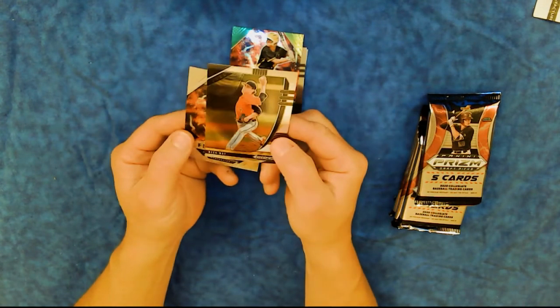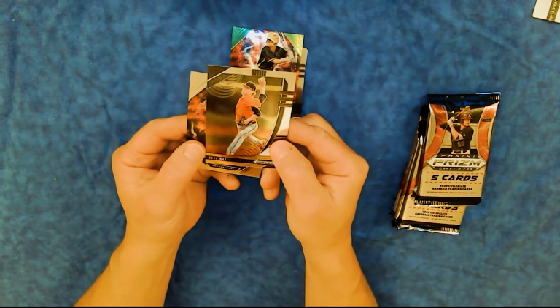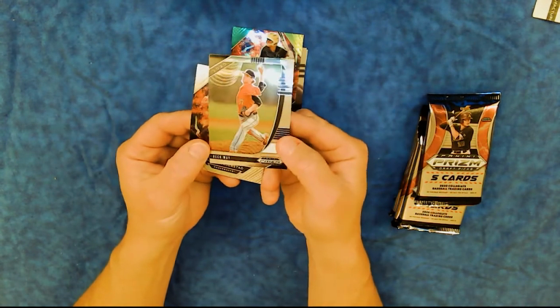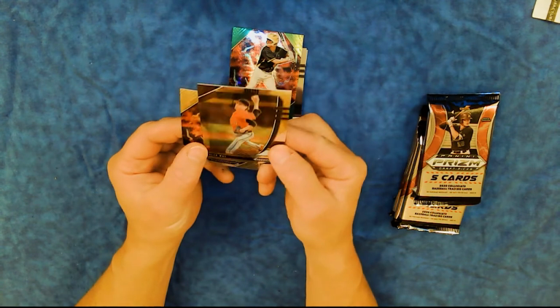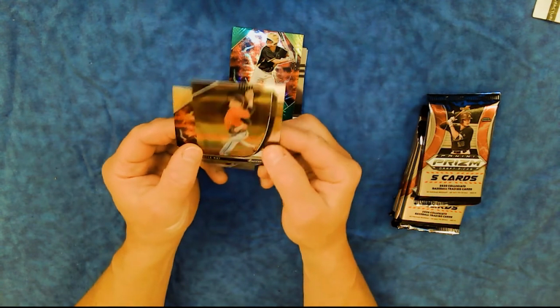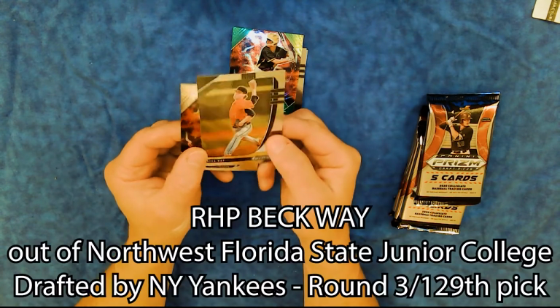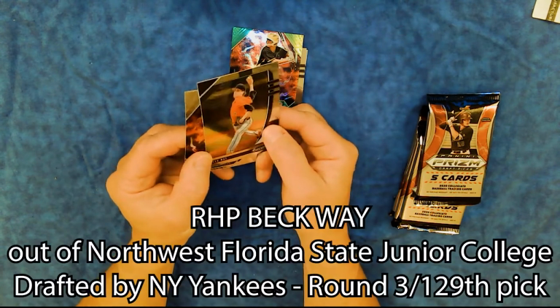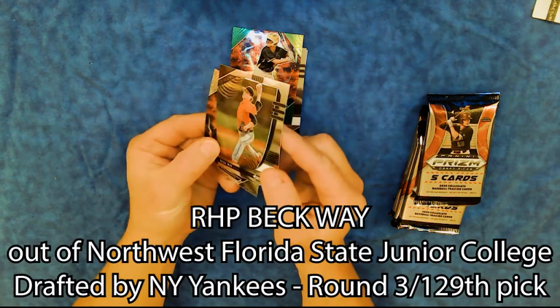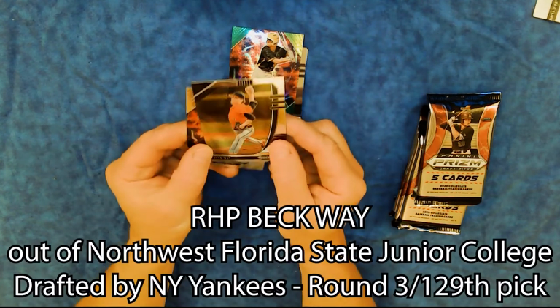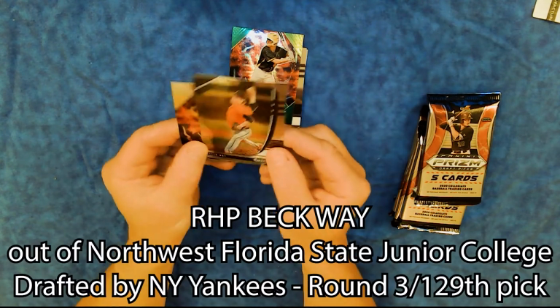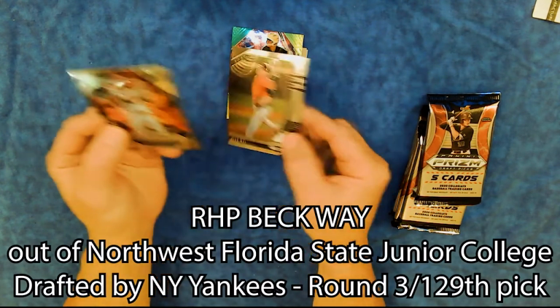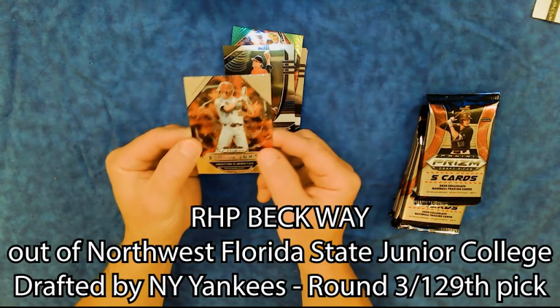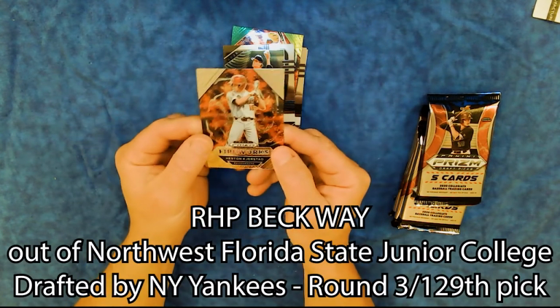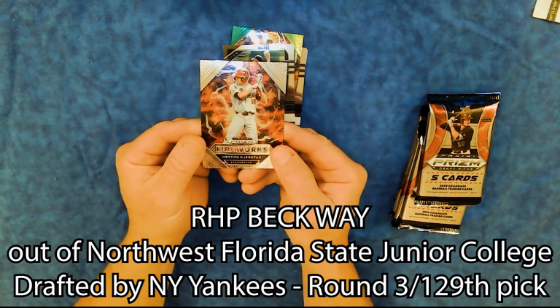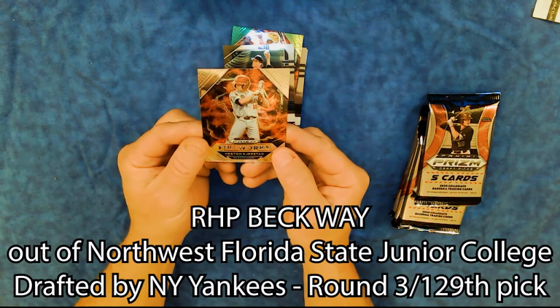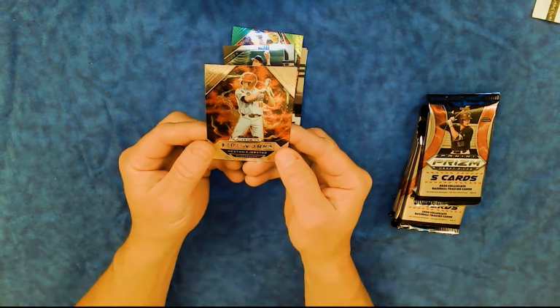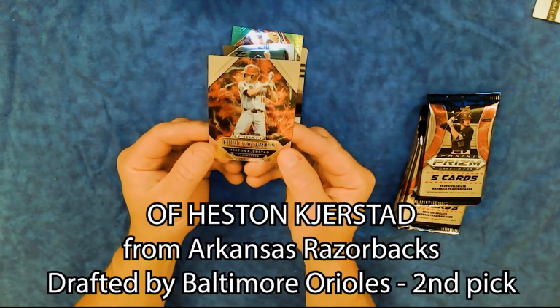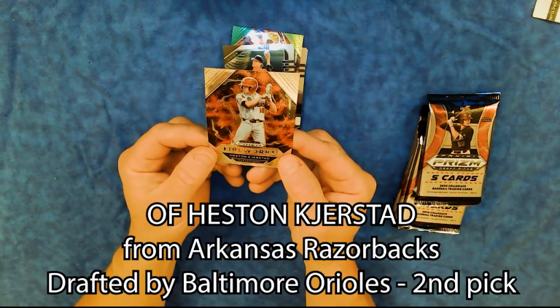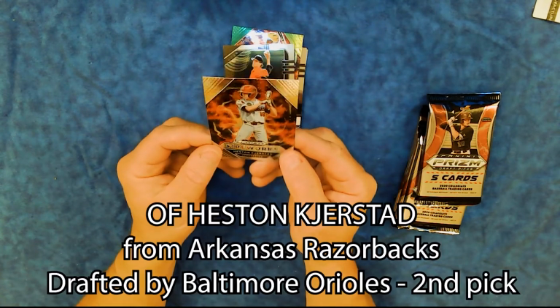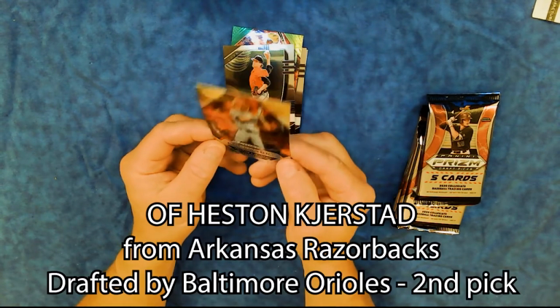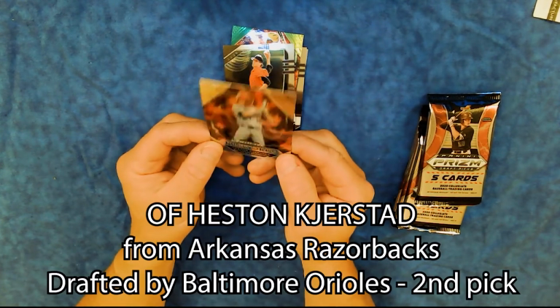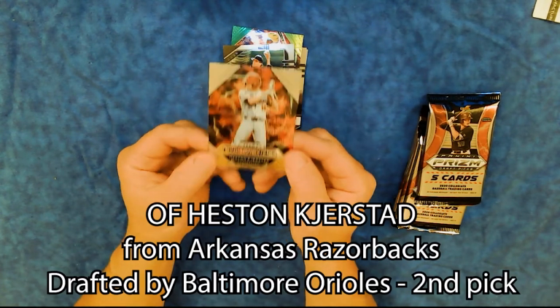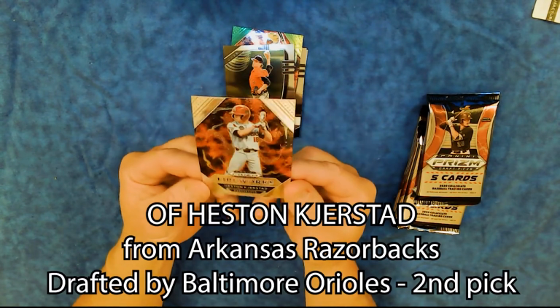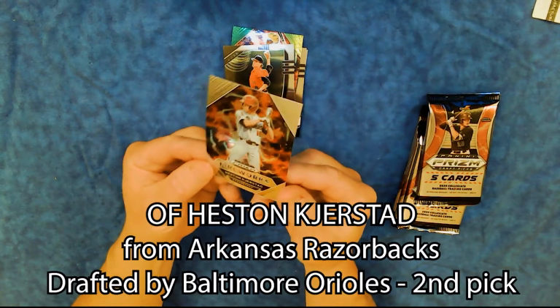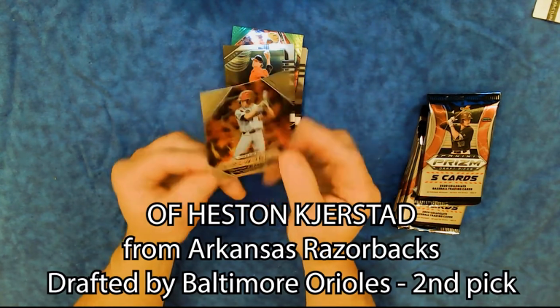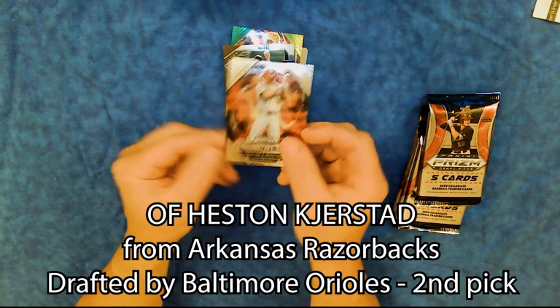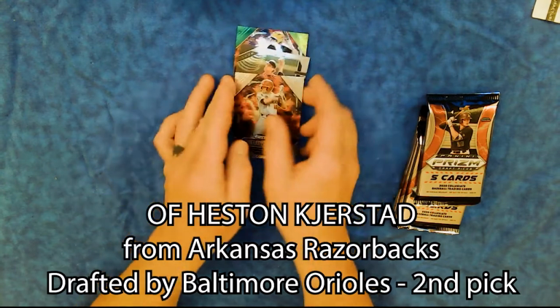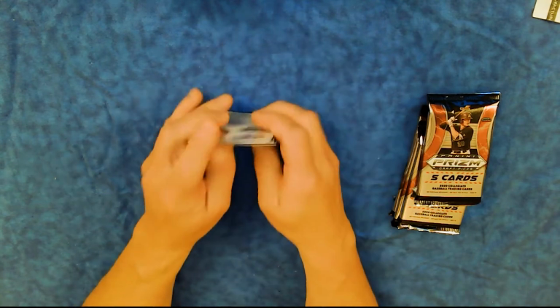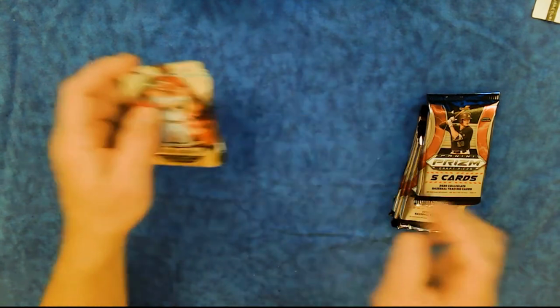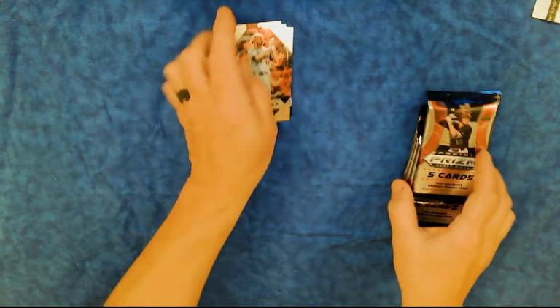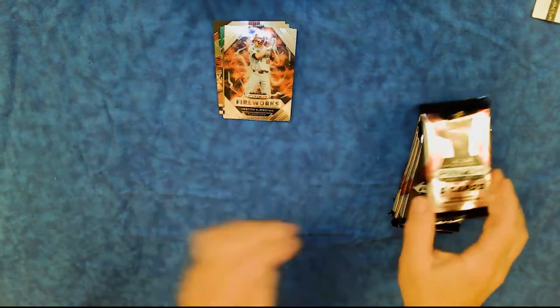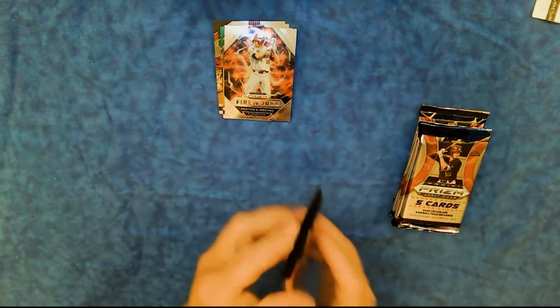Beck Way — that's so sharp. And another fireworks. Heston Kirstad, Arkansas Razorbacks. We'll just put them right there, keep them right there.